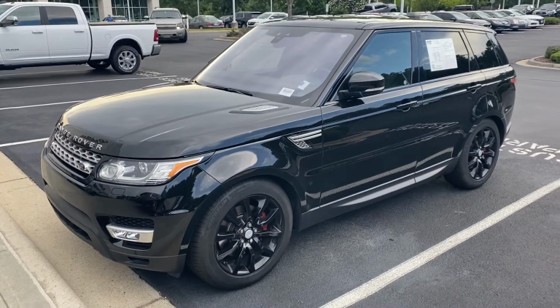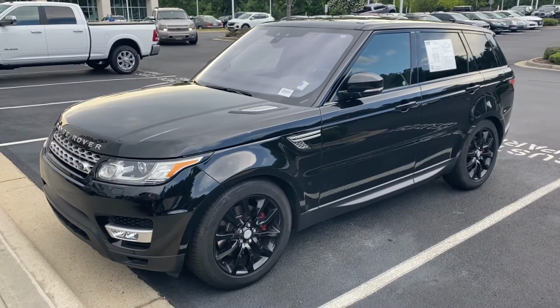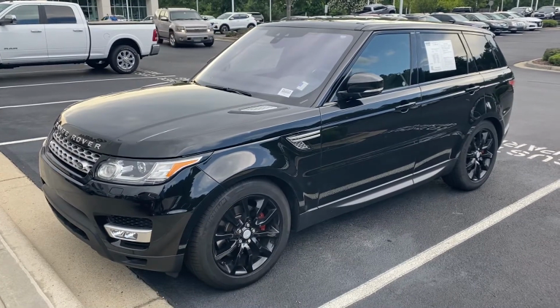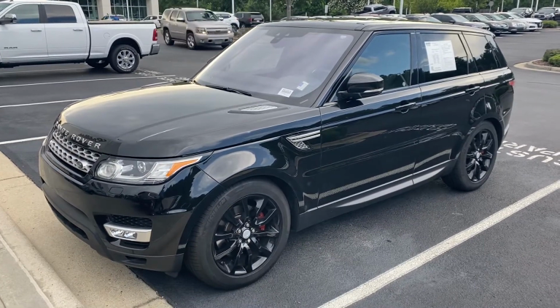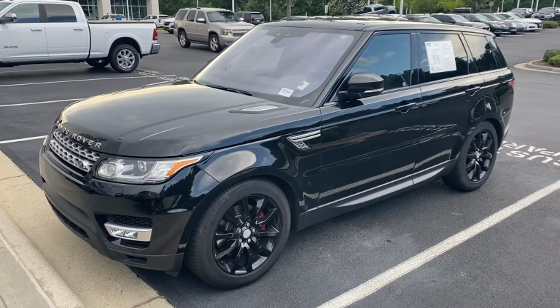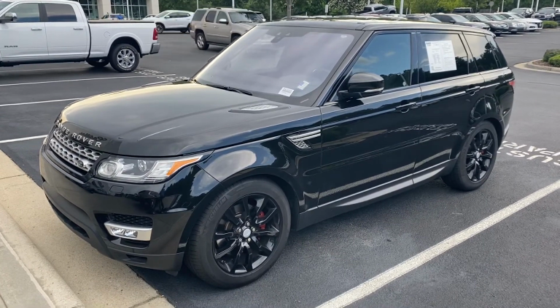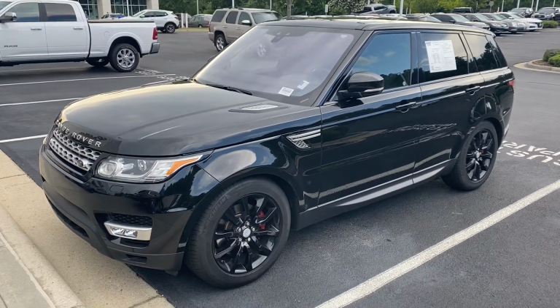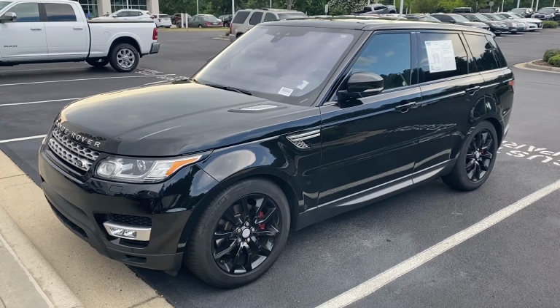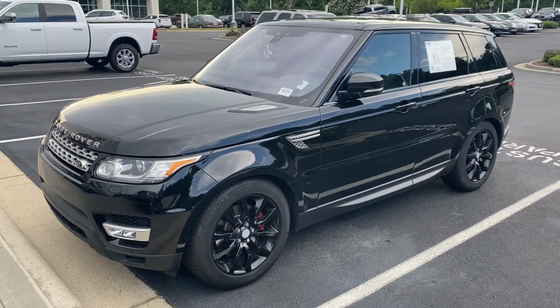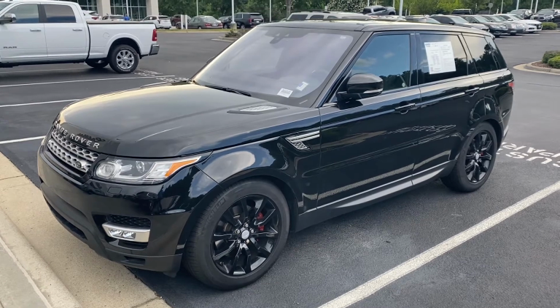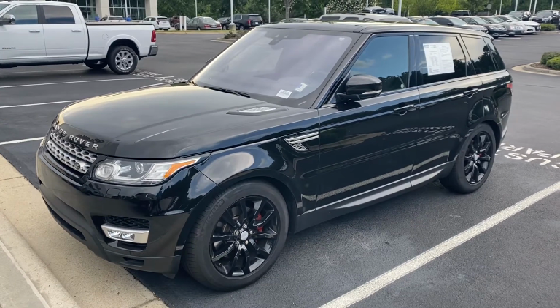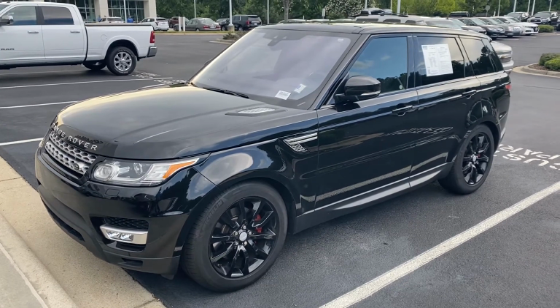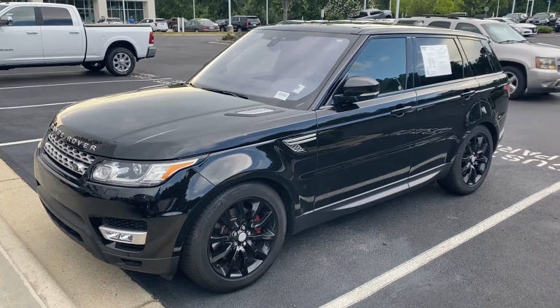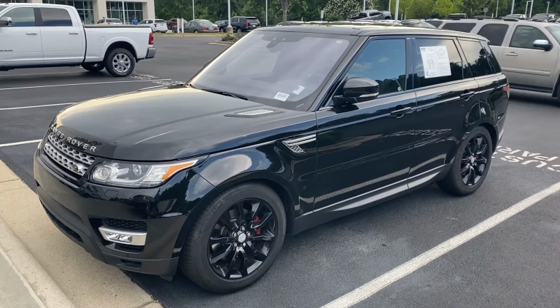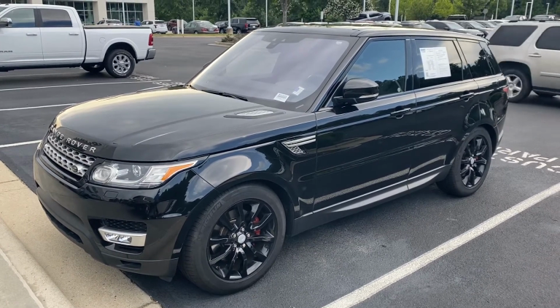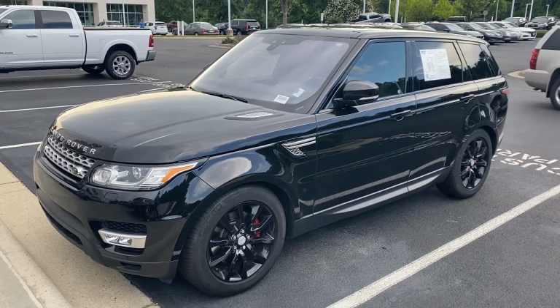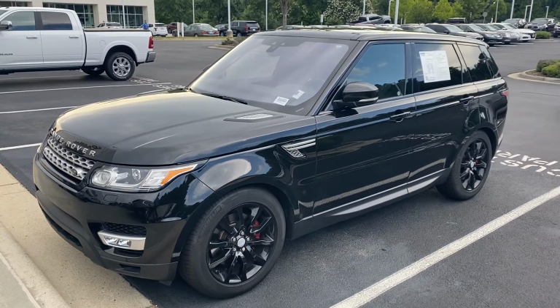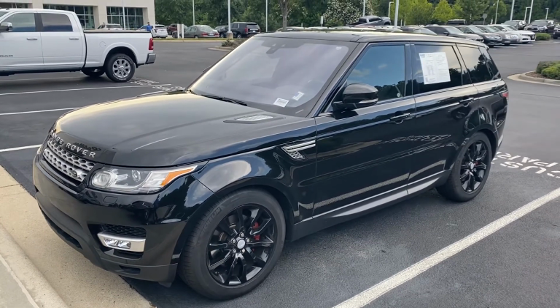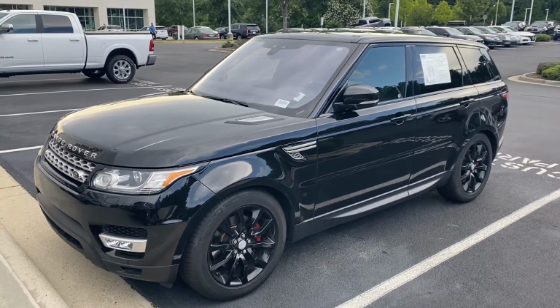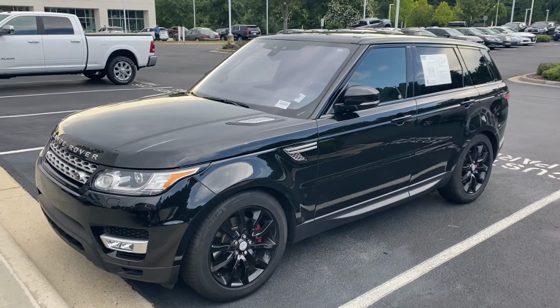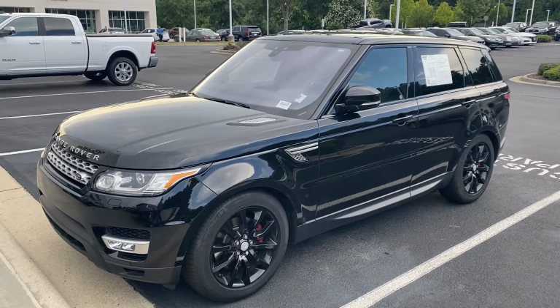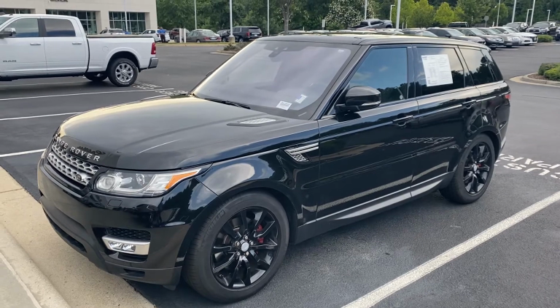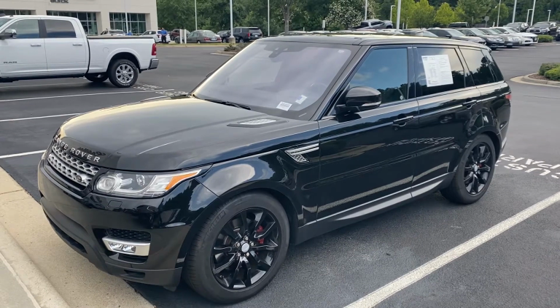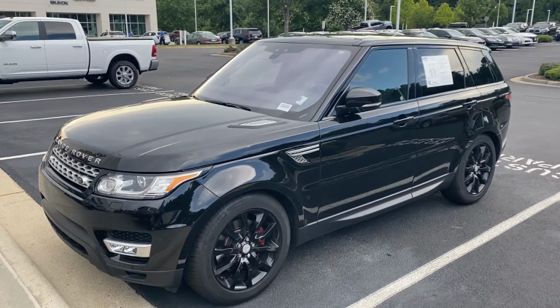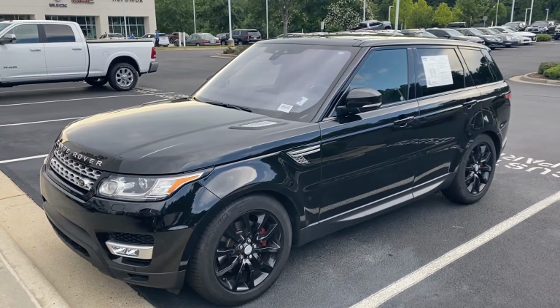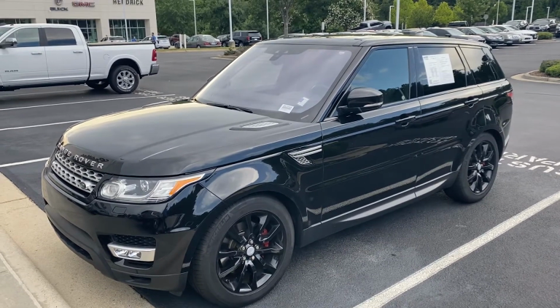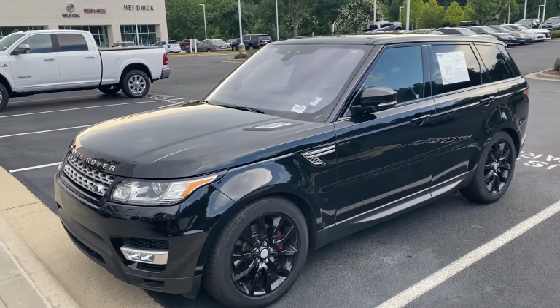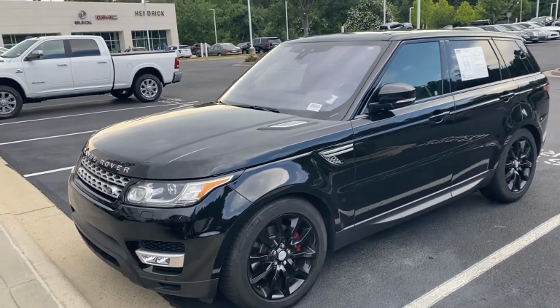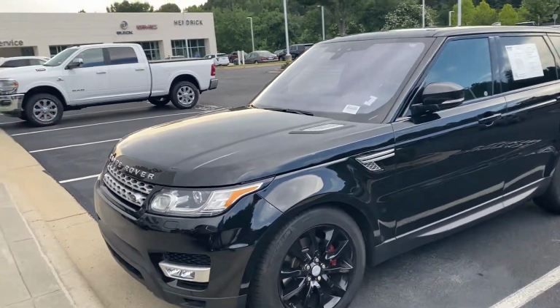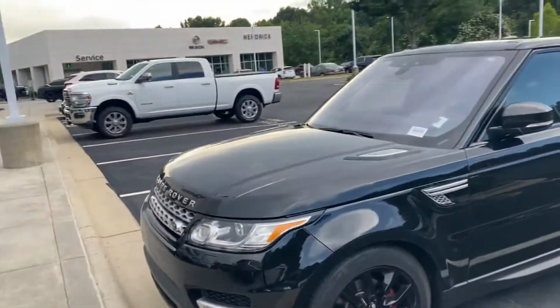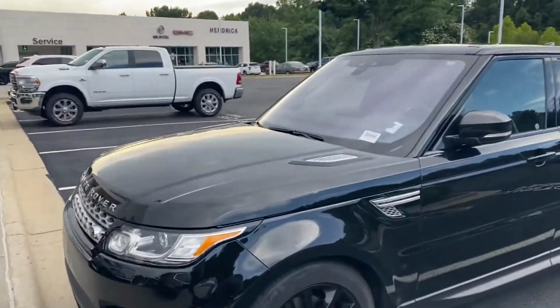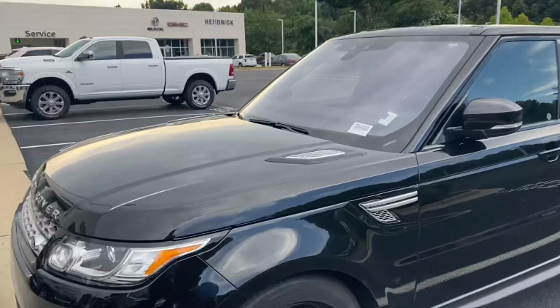Hello and thank you for your interest in this 2017 Range Rover here at Hendrick Buick GMC Cadillac. We're at the top of the hill in the back of the Cary Auto Mall. Just wanted to get you a quick walk-around video of this great-looking truck.